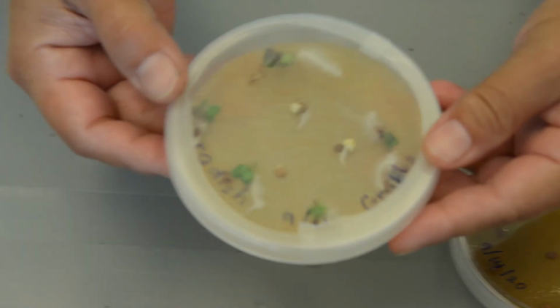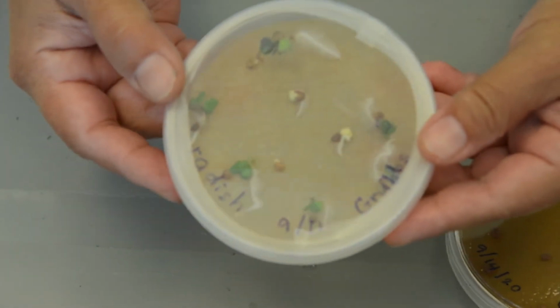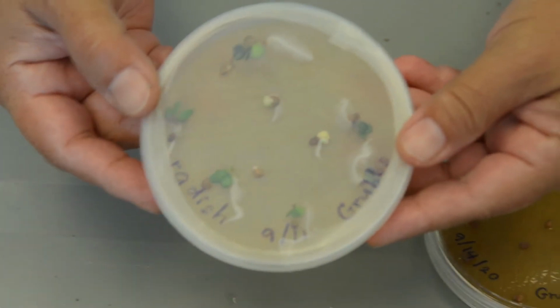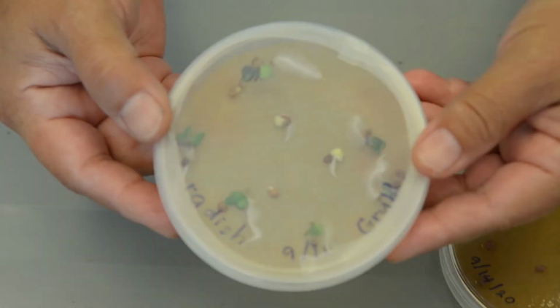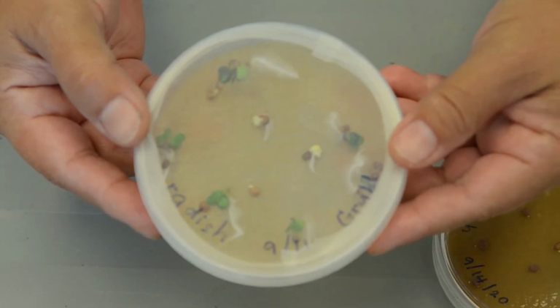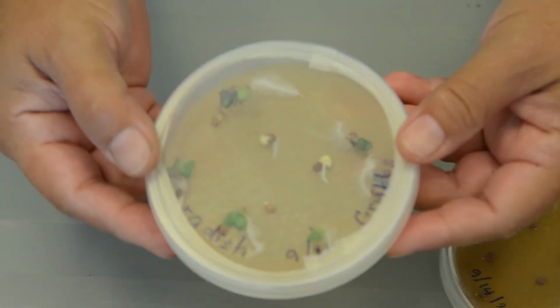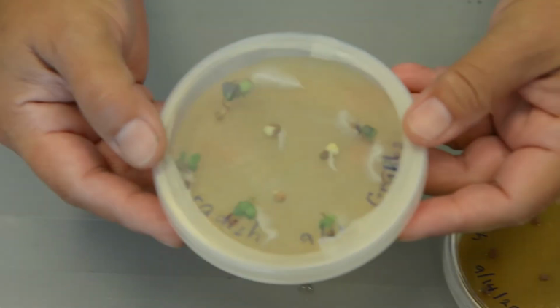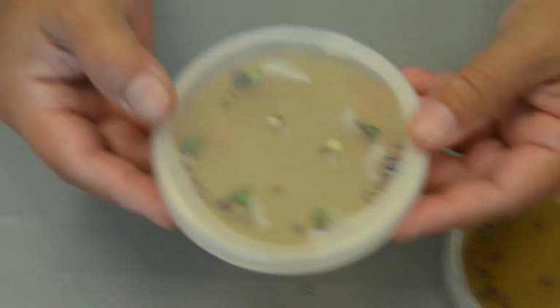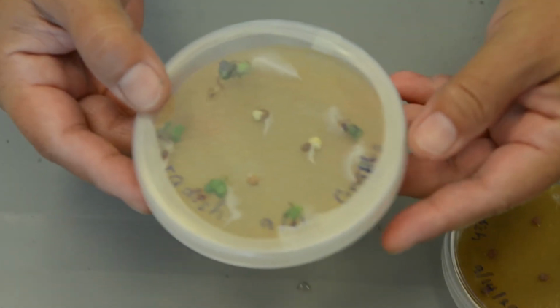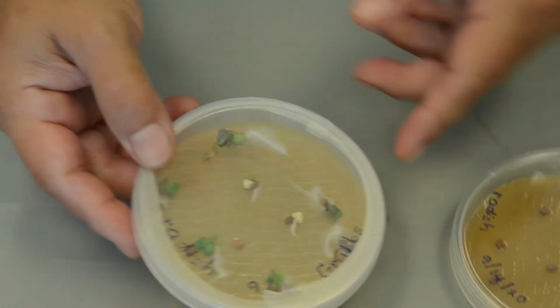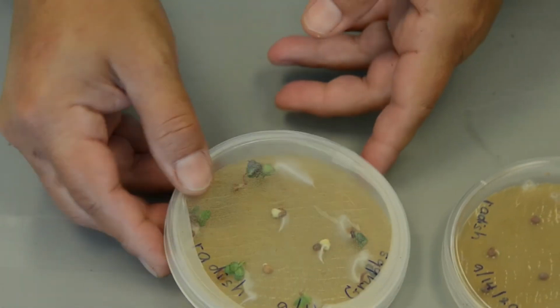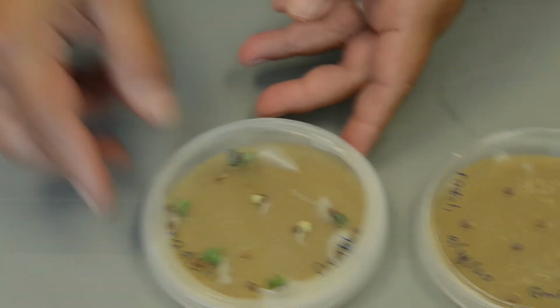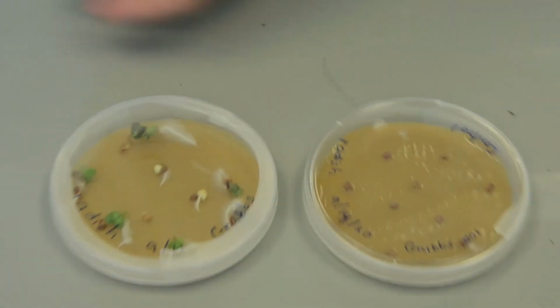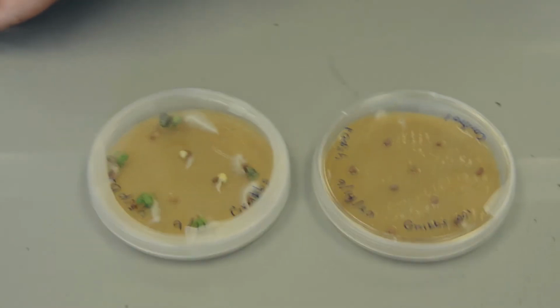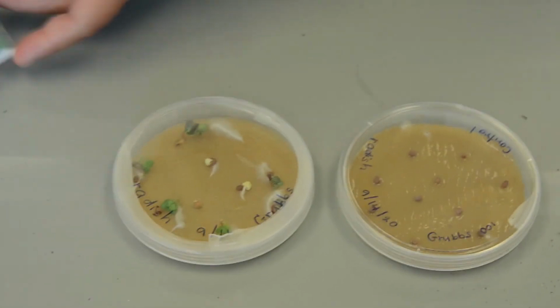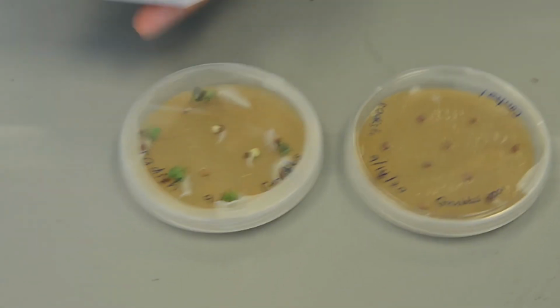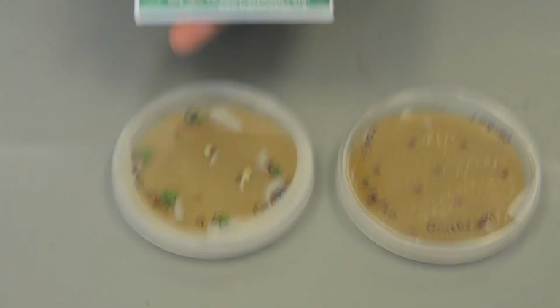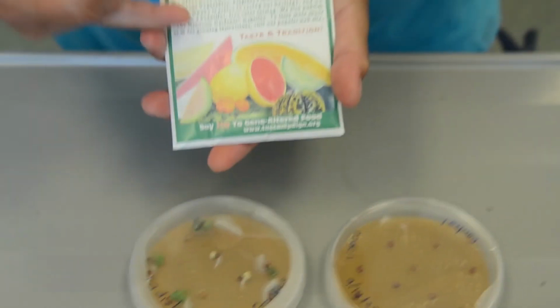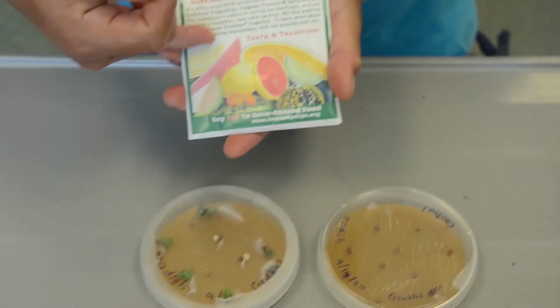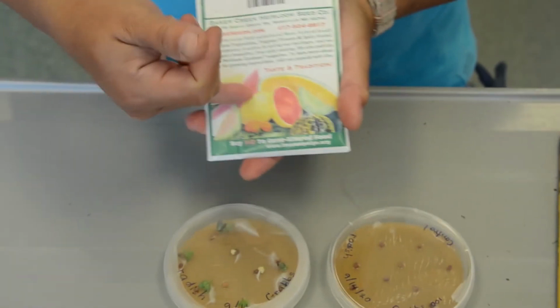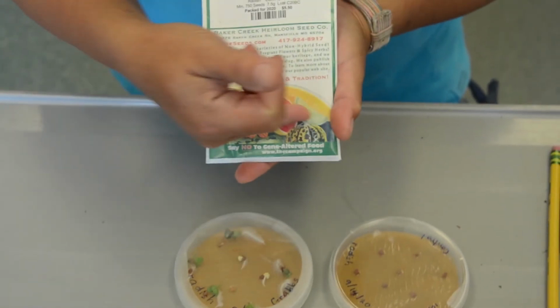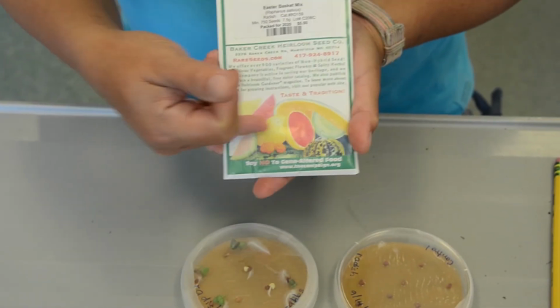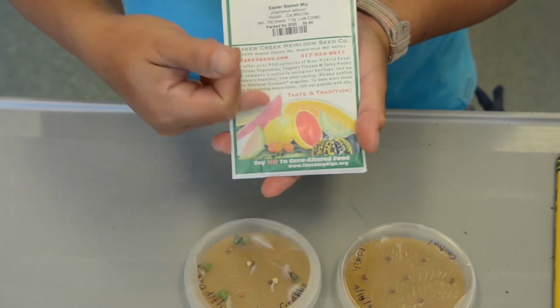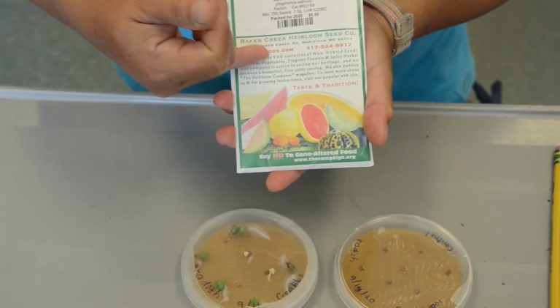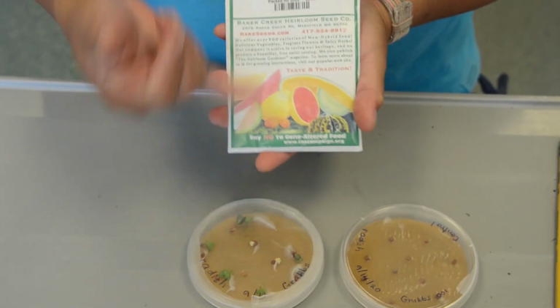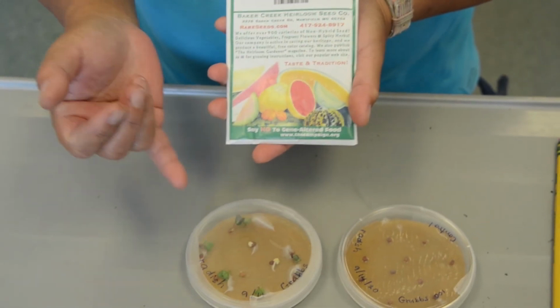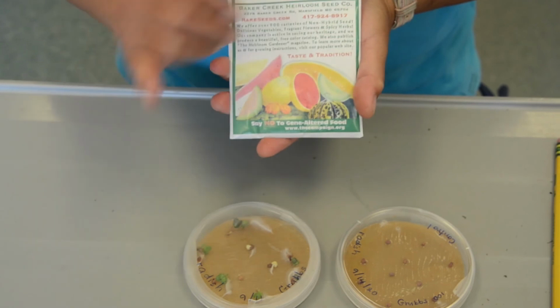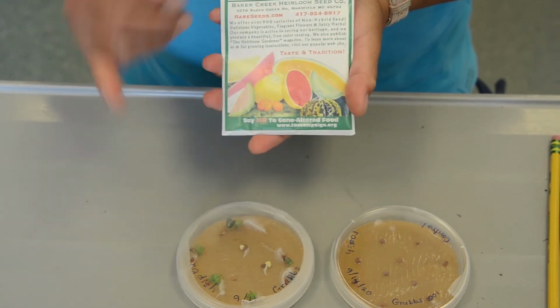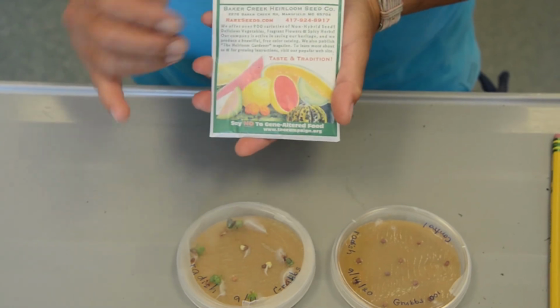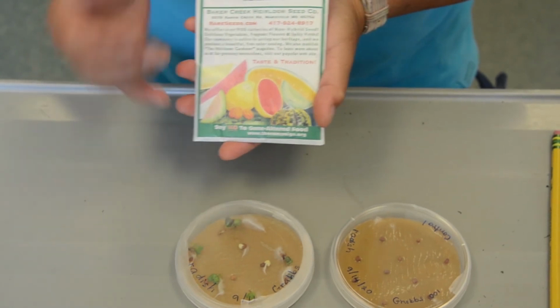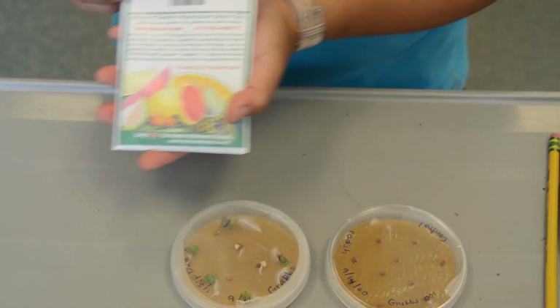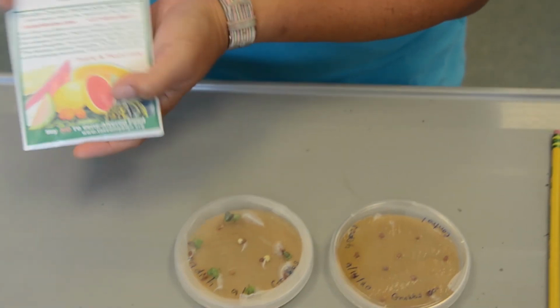Eventually it will turn green. Because I used a seed mix of different kinds, that's why they didn't germinate at the same time.